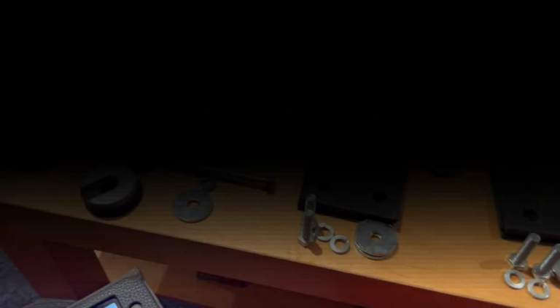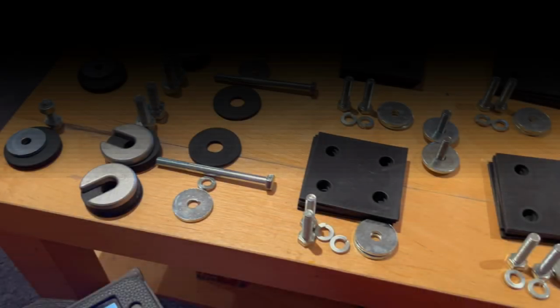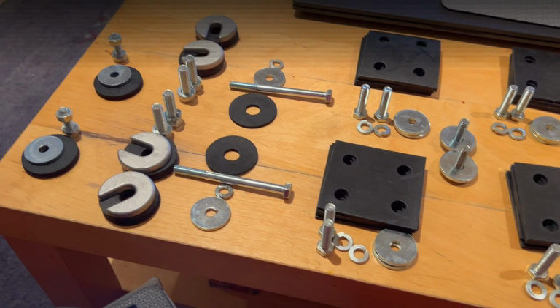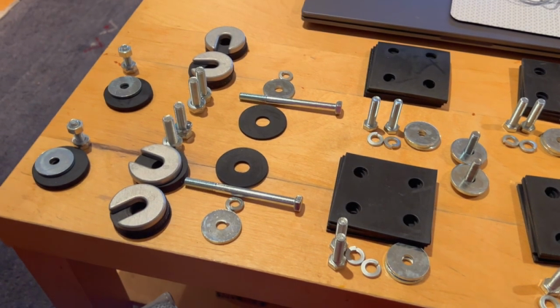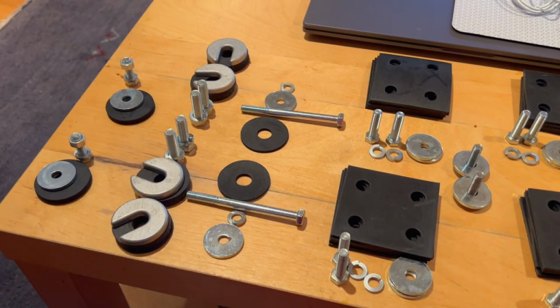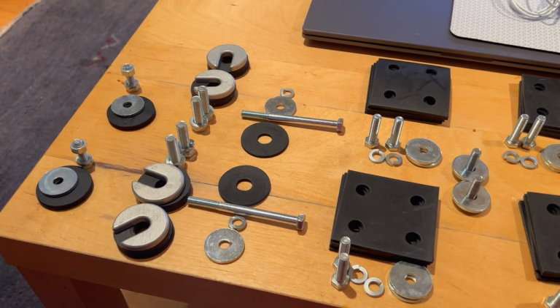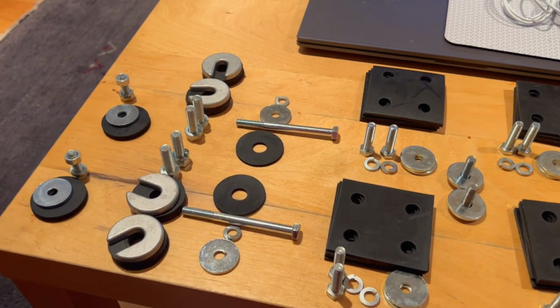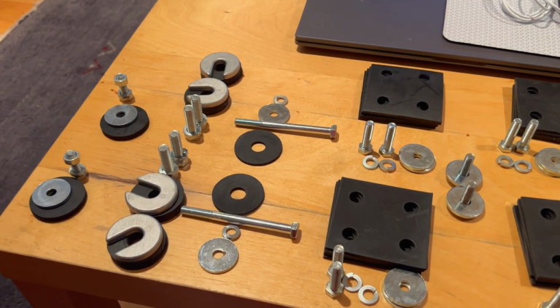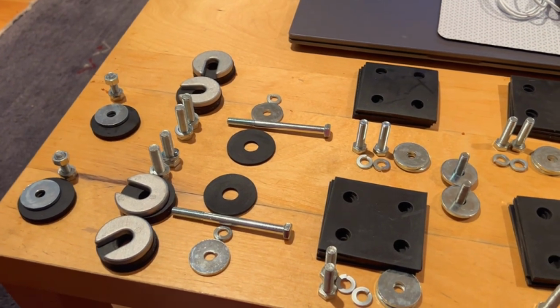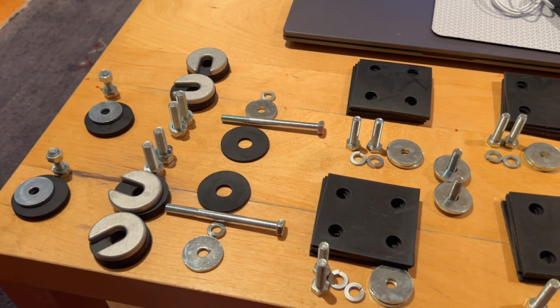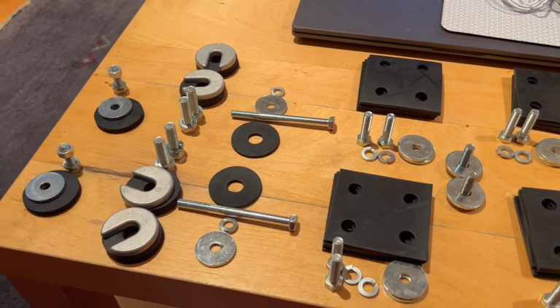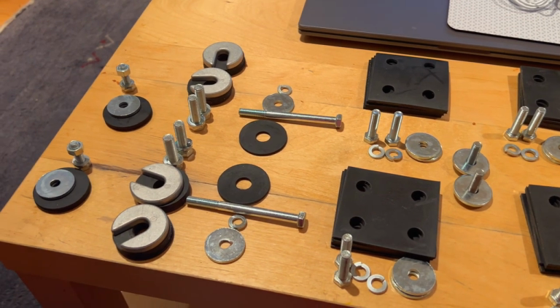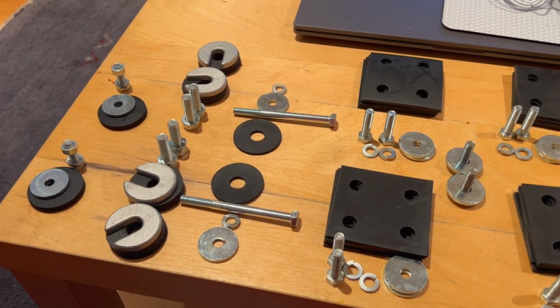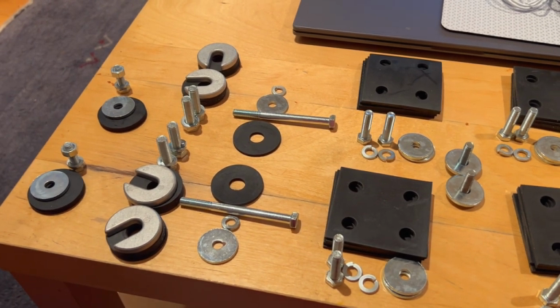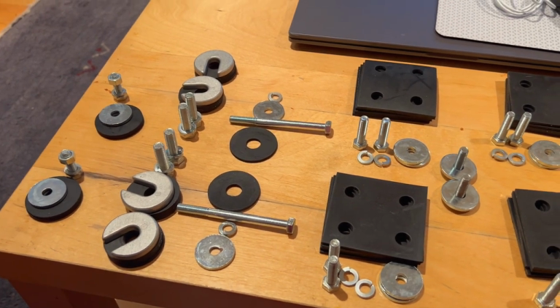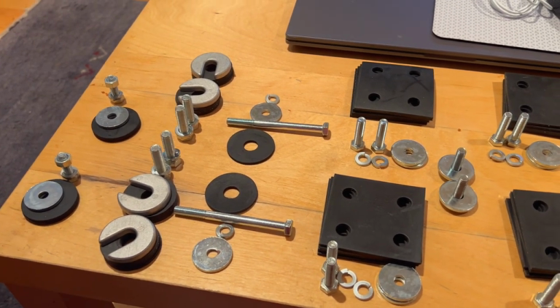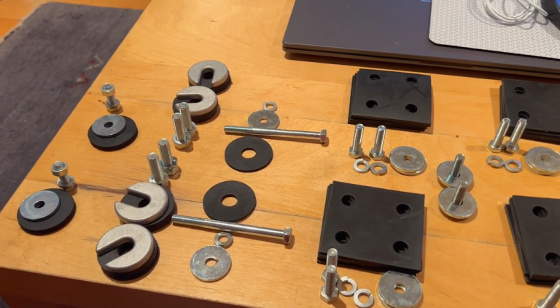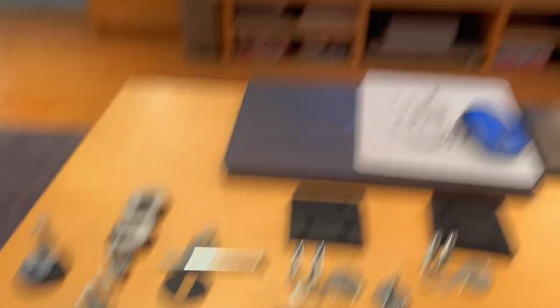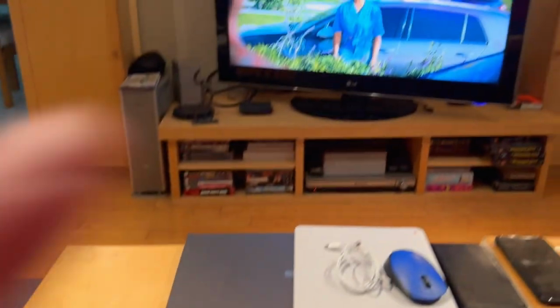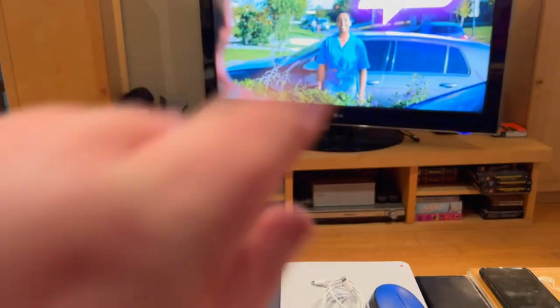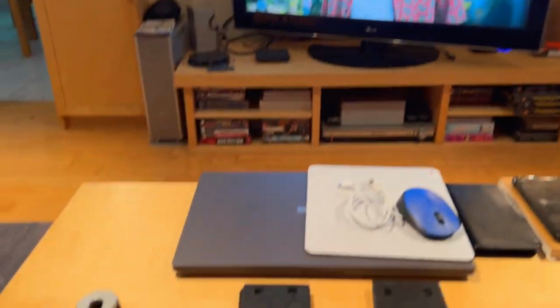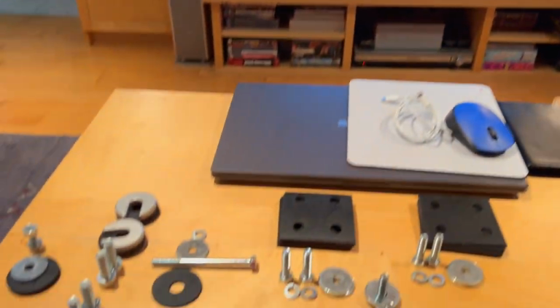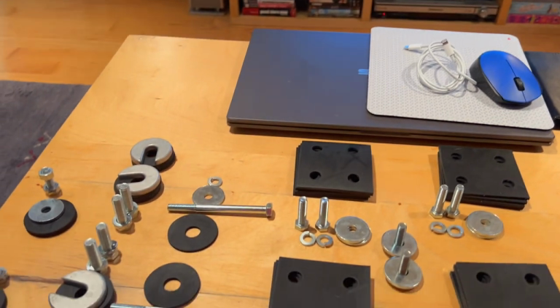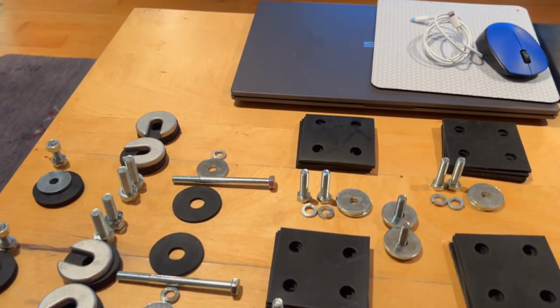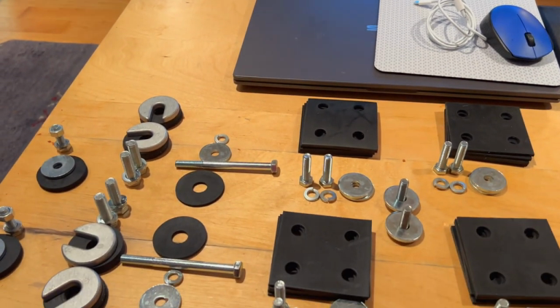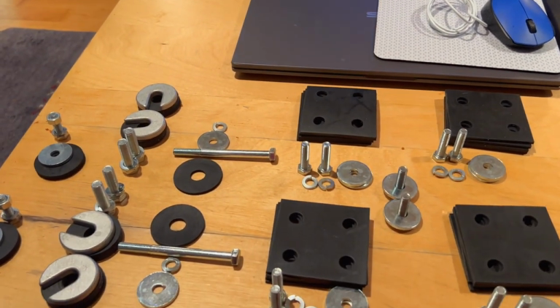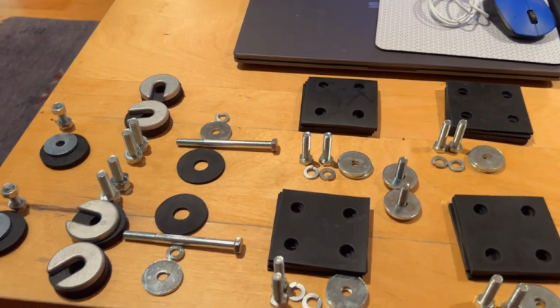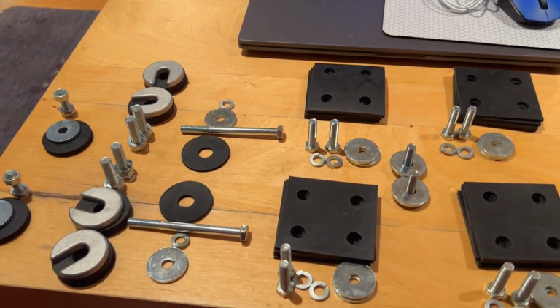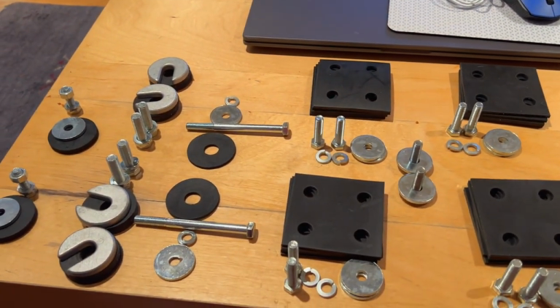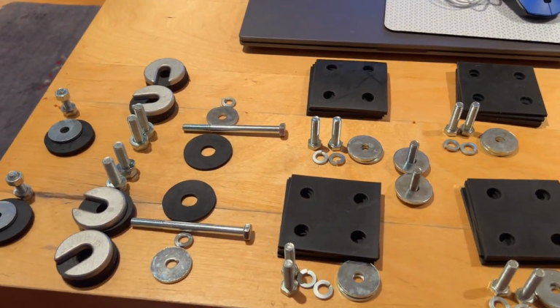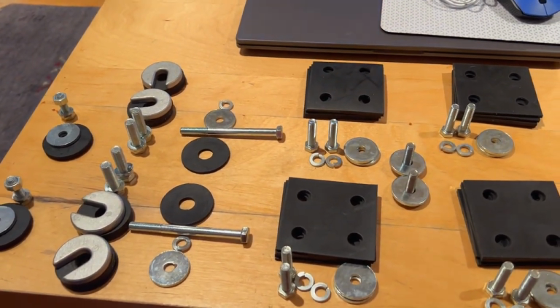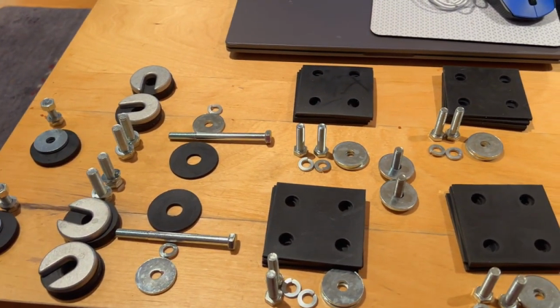Alright guys, a rainy Saturday afternoon so I thought I'd be a little bit productive inside the house. We've got the ball game on TV keeping us company while we do a little bit of parts sorting.